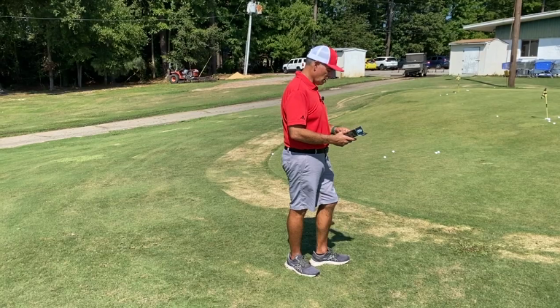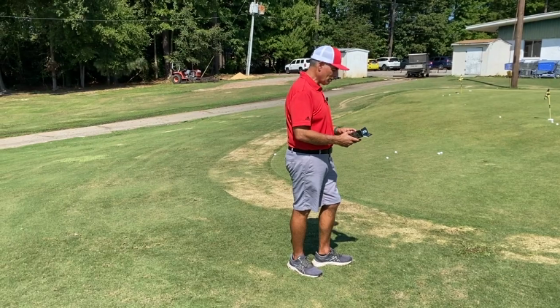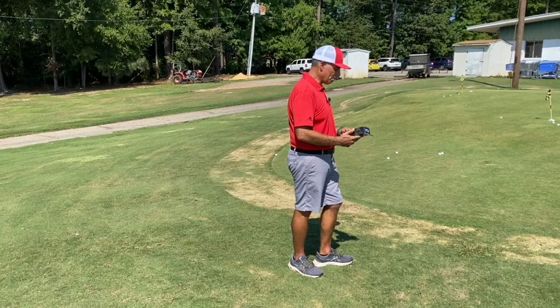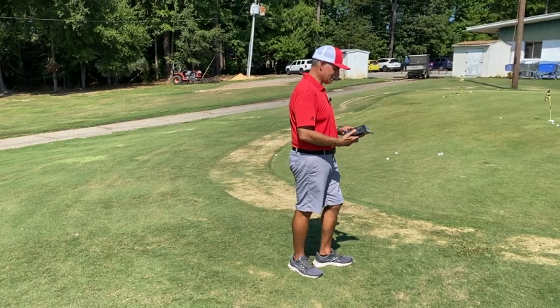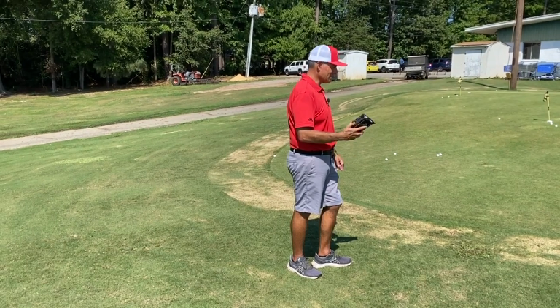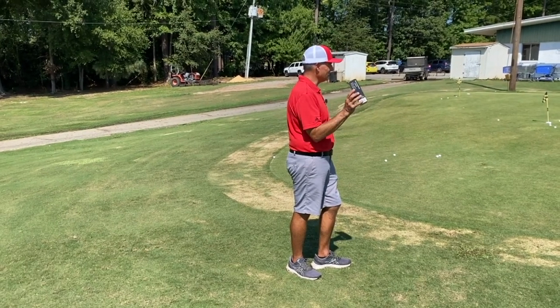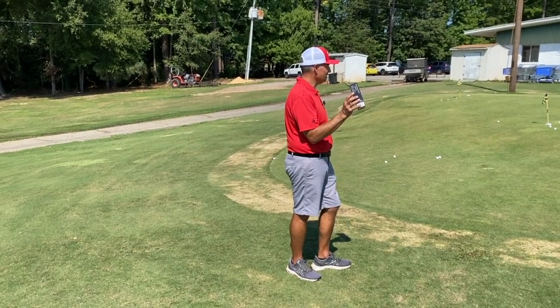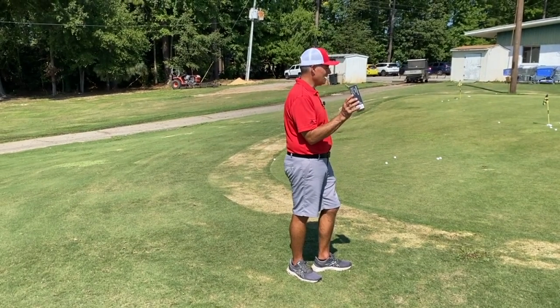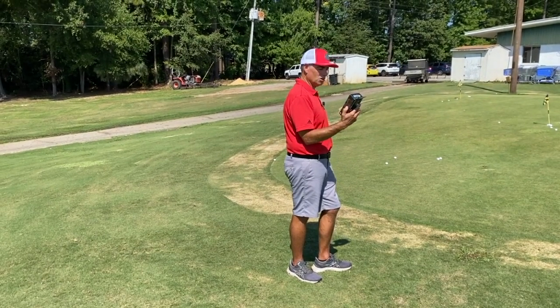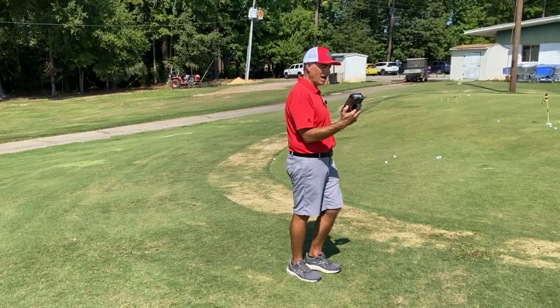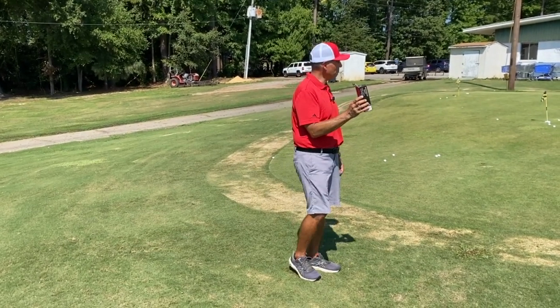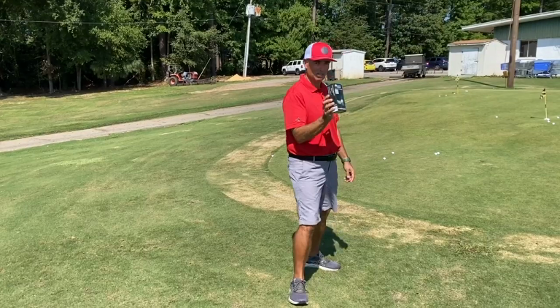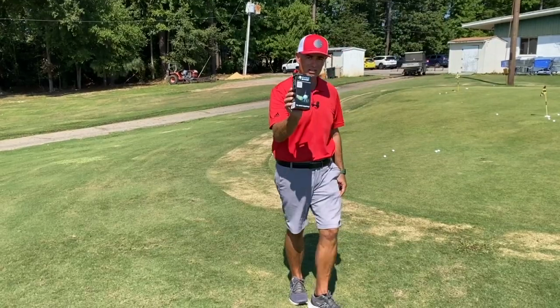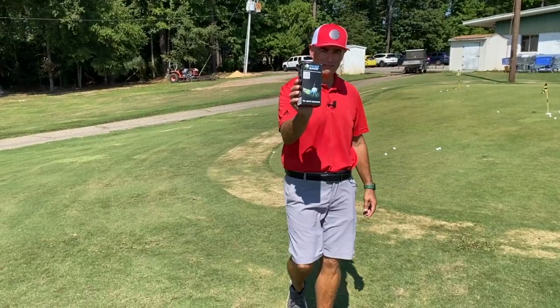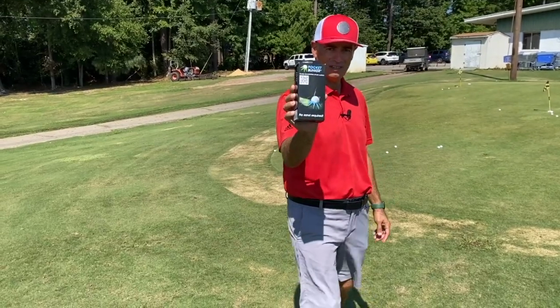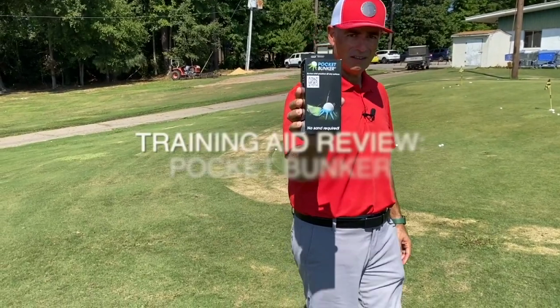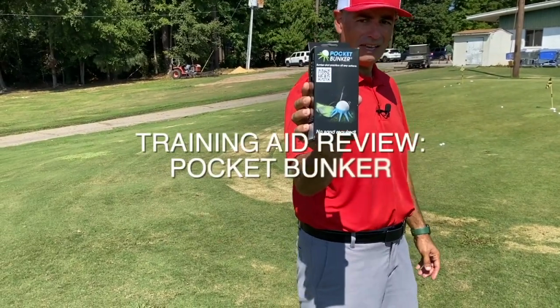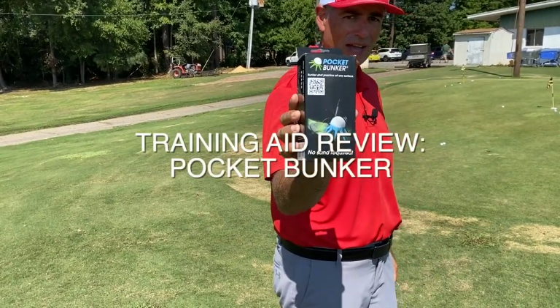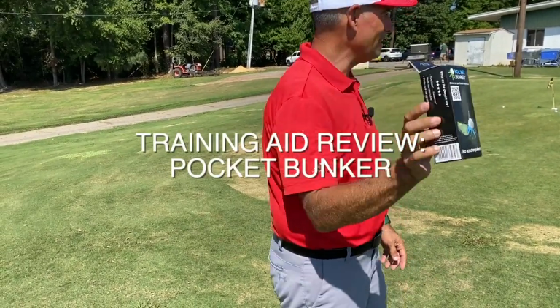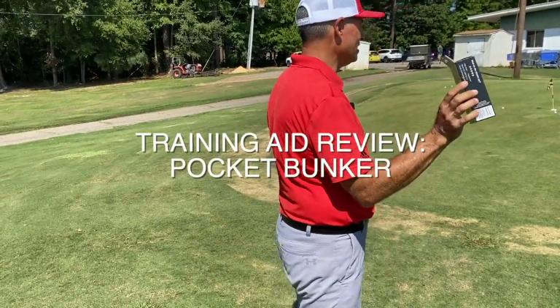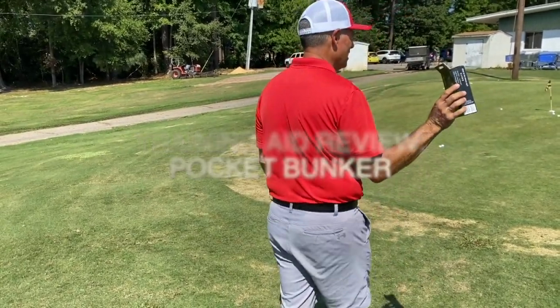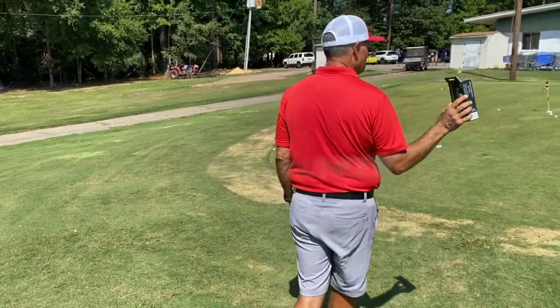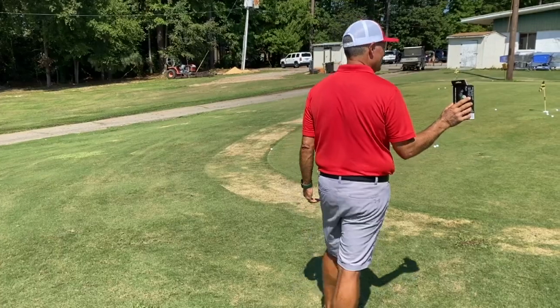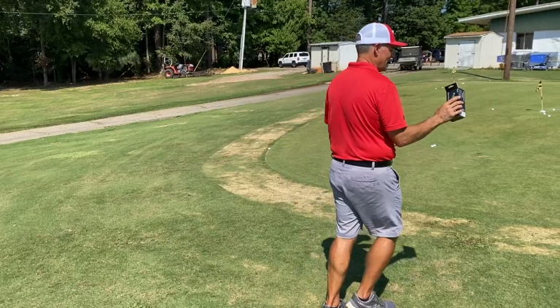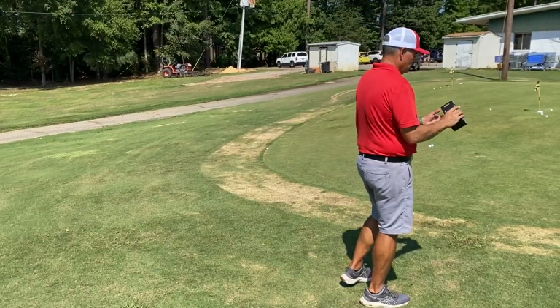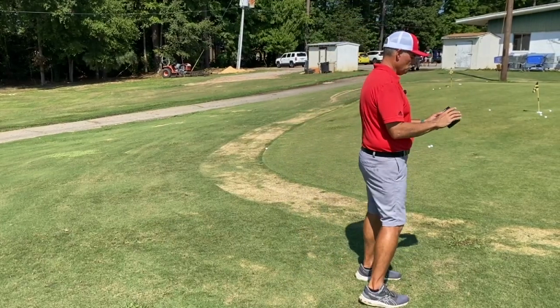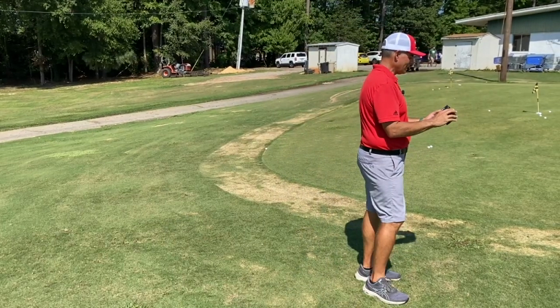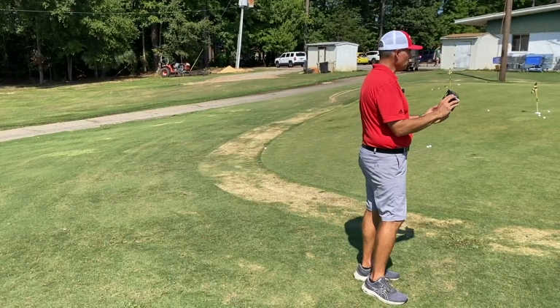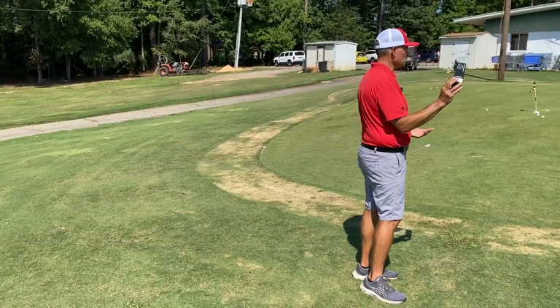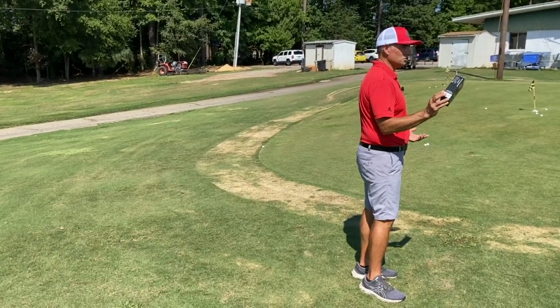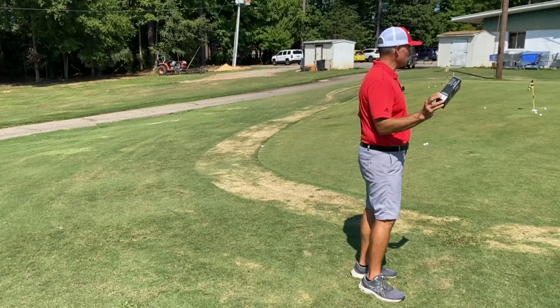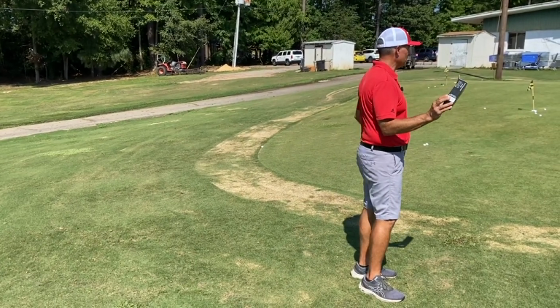I went out and bought this thing called the Pocket Bunker. I'll show you, Stephanie — I've not even tried this thing yet, but the idea is that you can practice bunker shots without using an actual sand bunker.